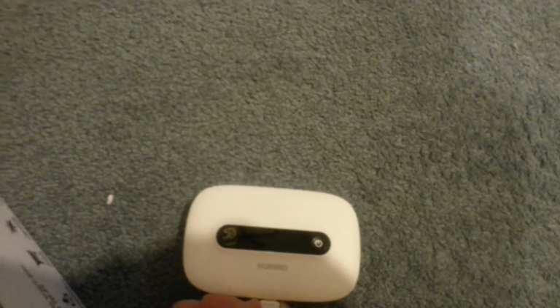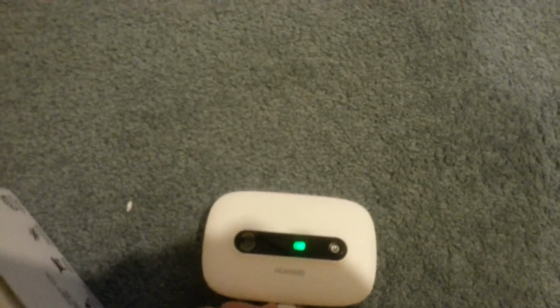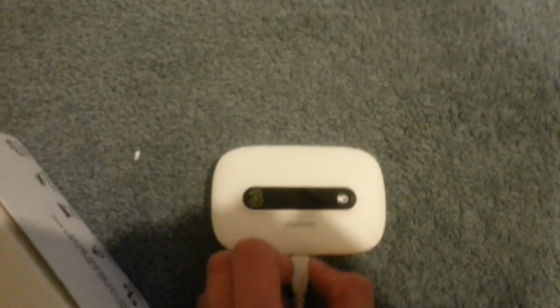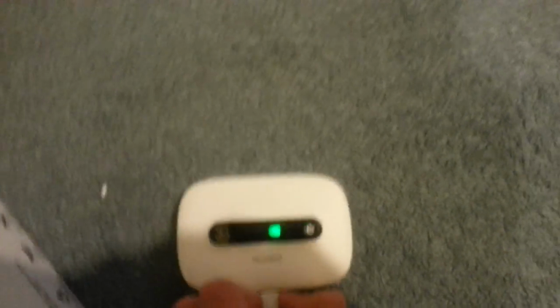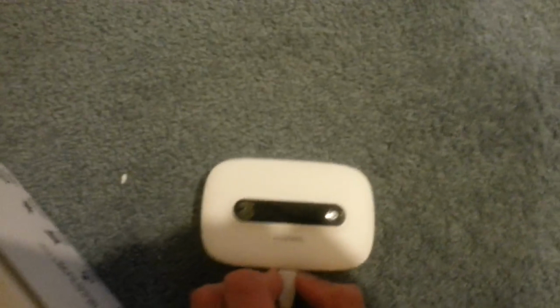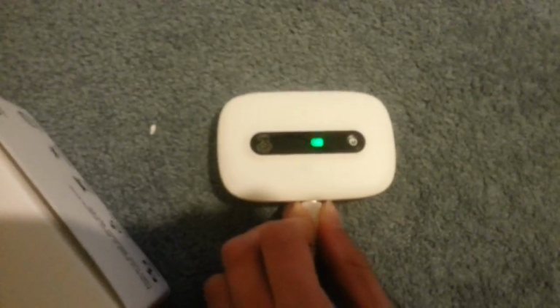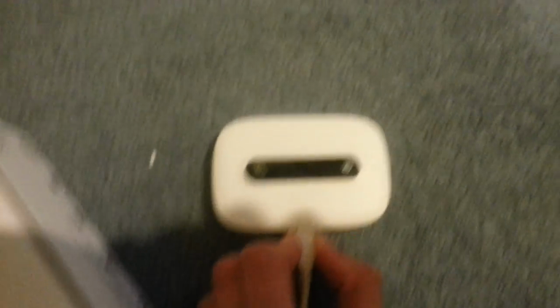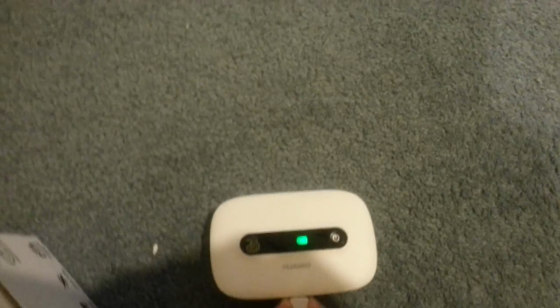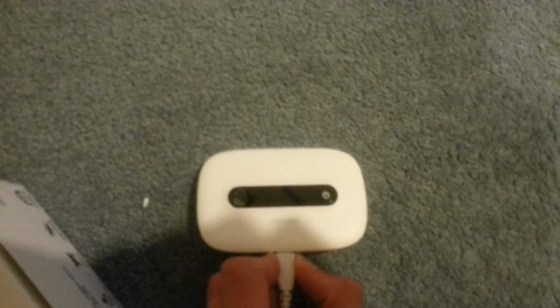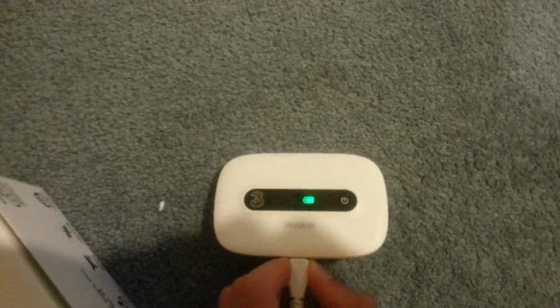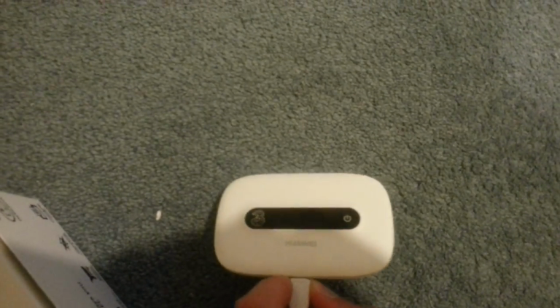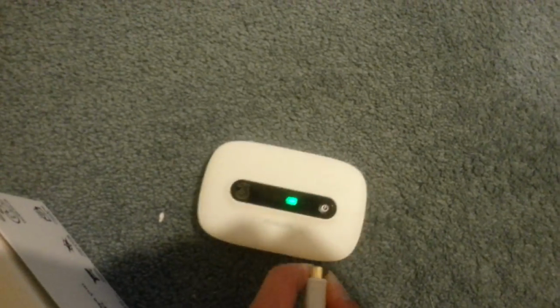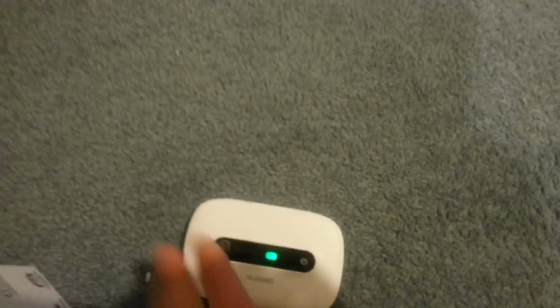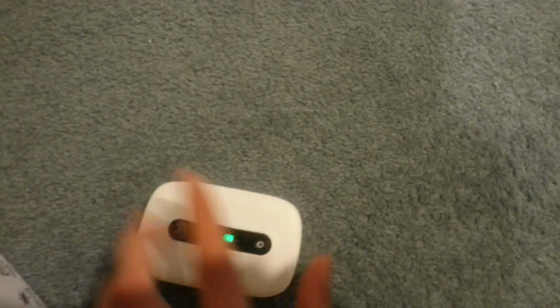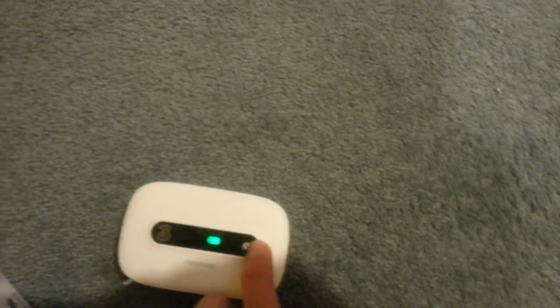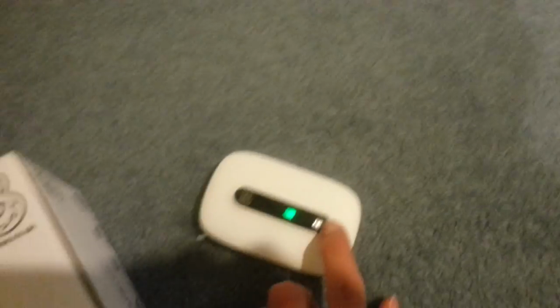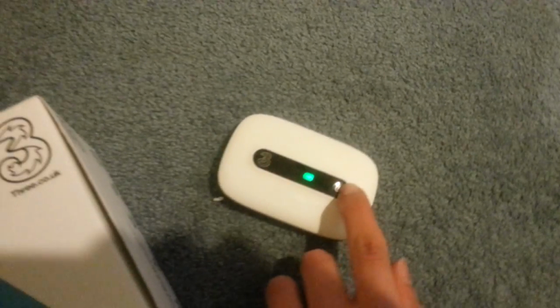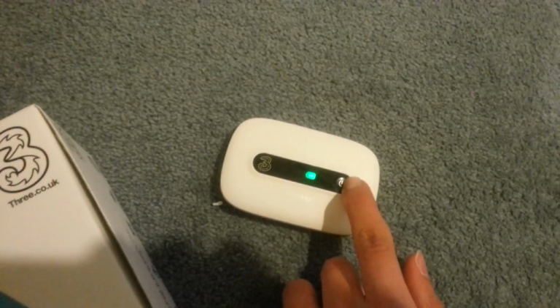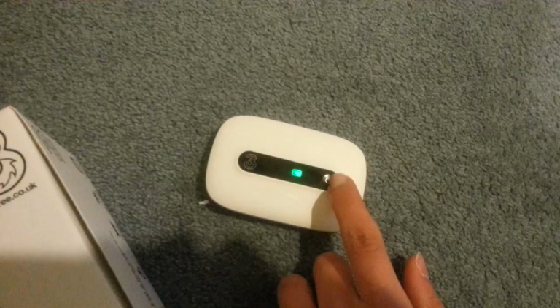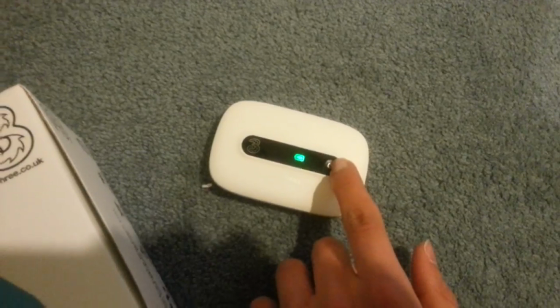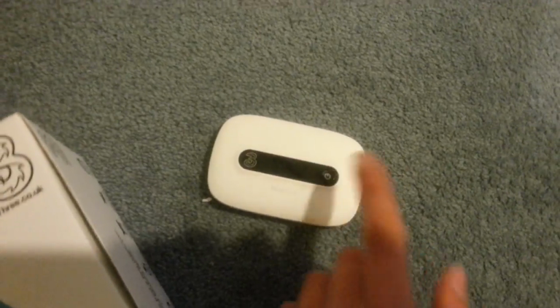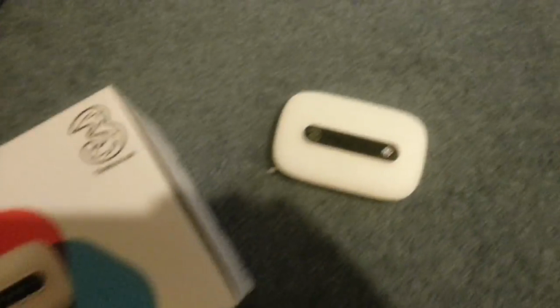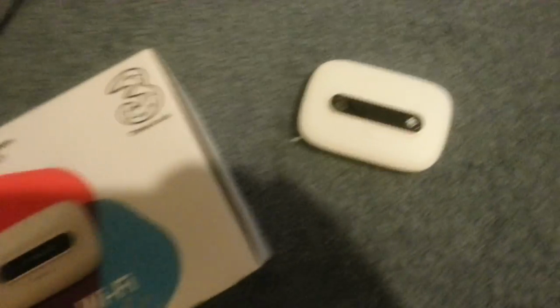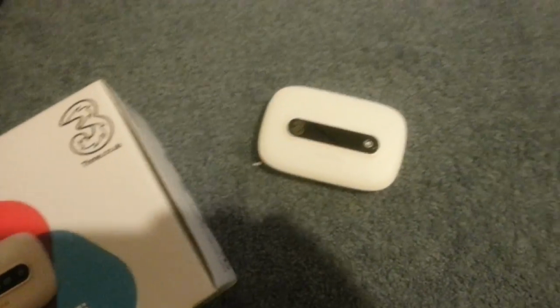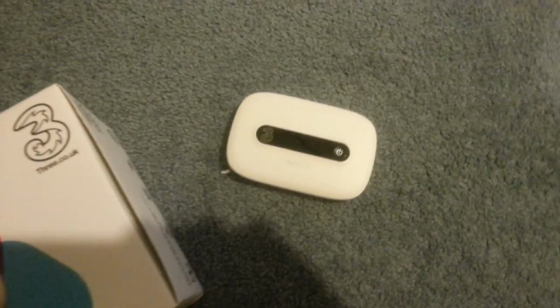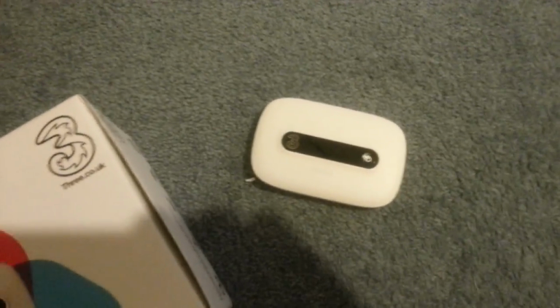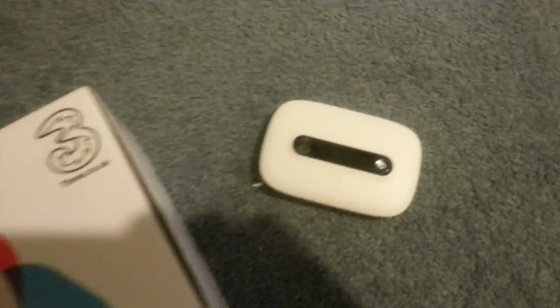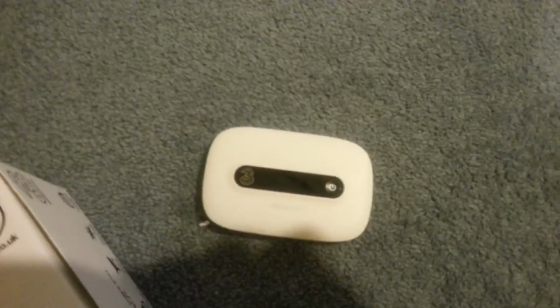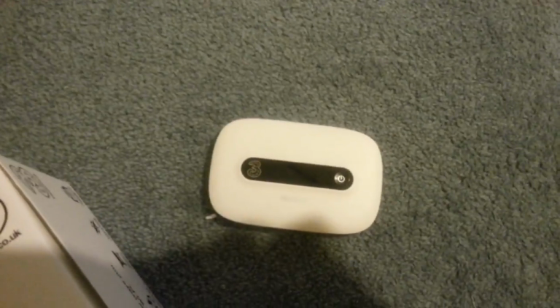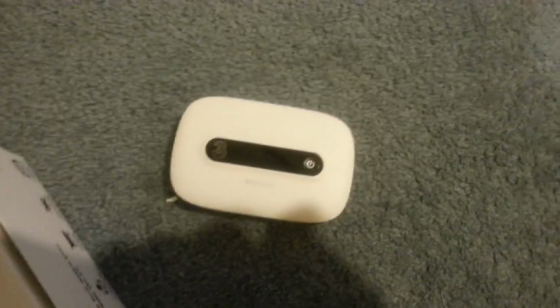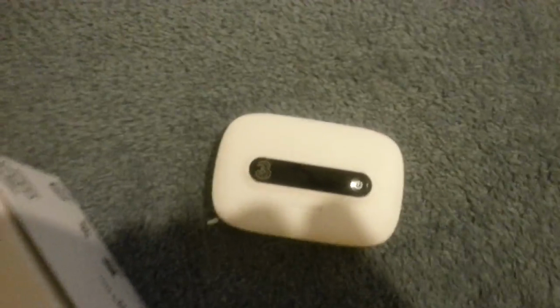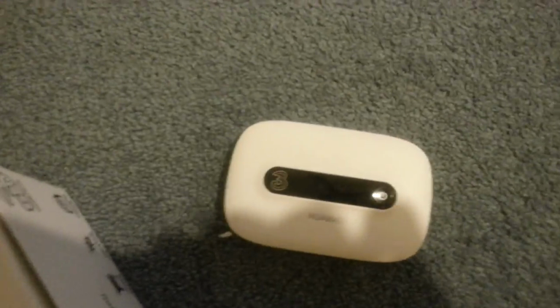I can get about 5 hours out of the battery on this, then you've got to plug it back in. You can also use it while it's plugged in — the charger comes with it. It costs about £50, very good buy.